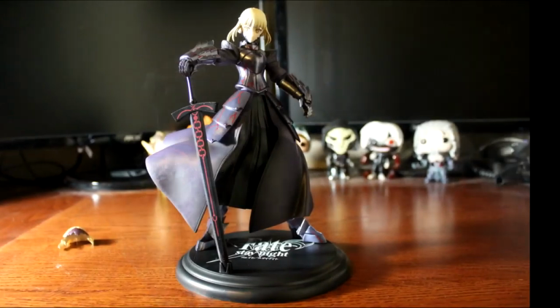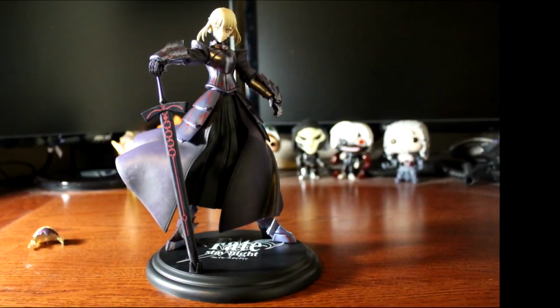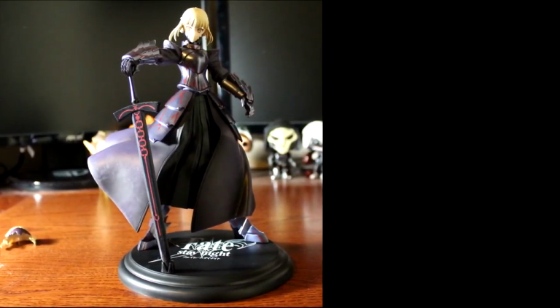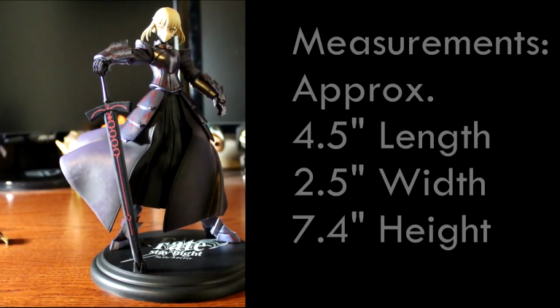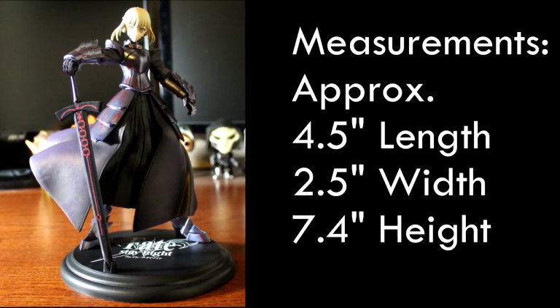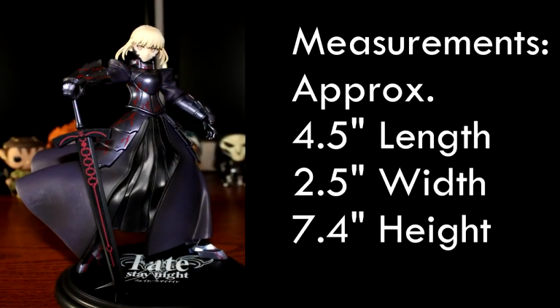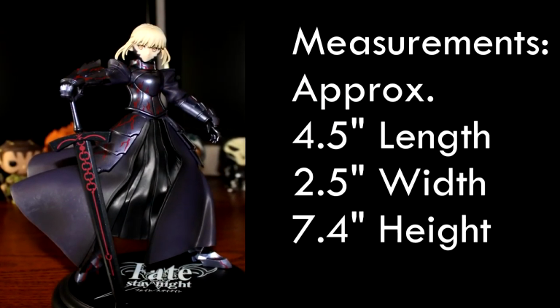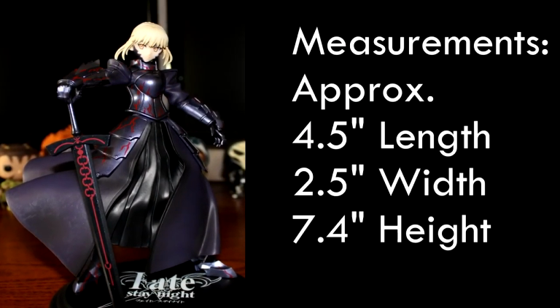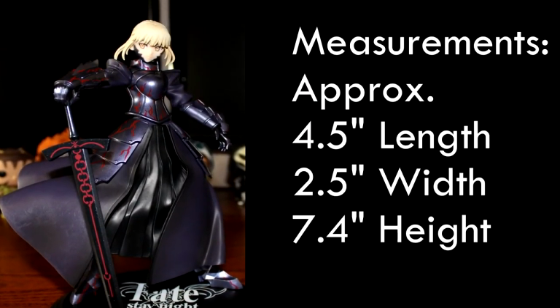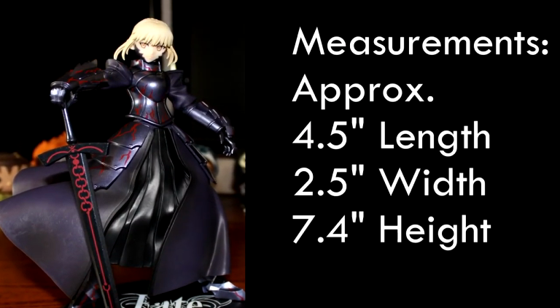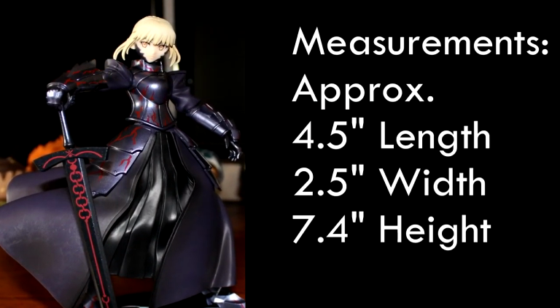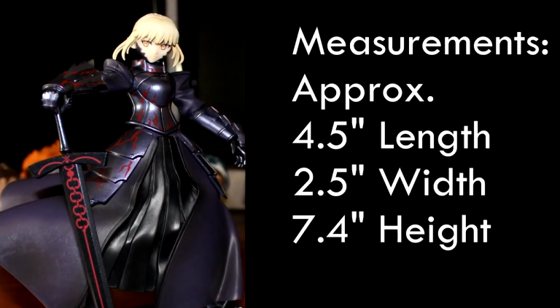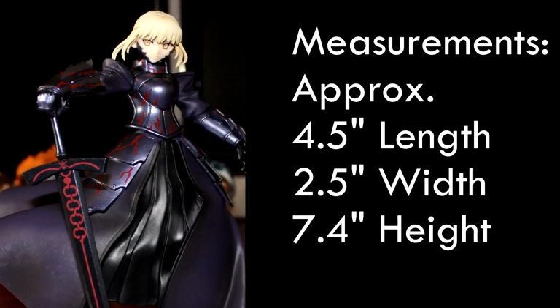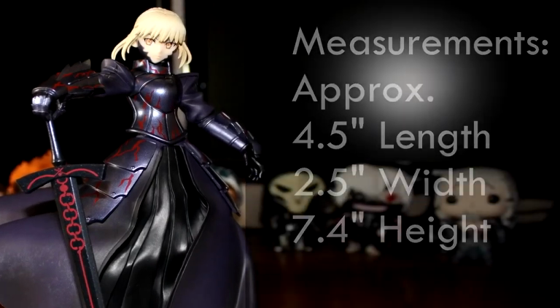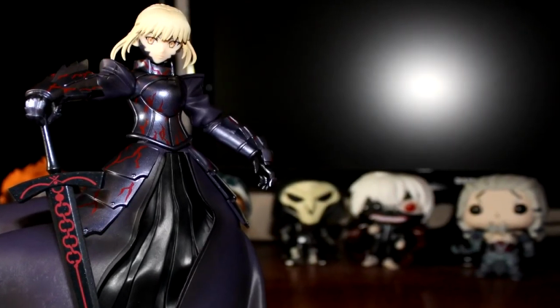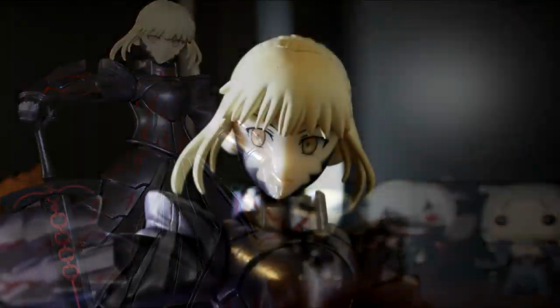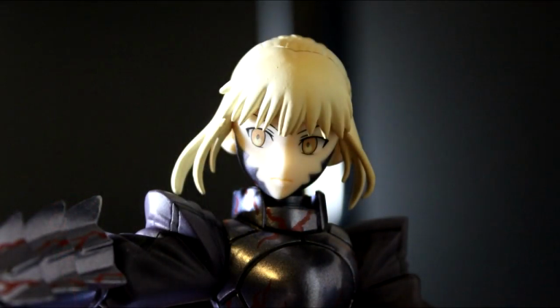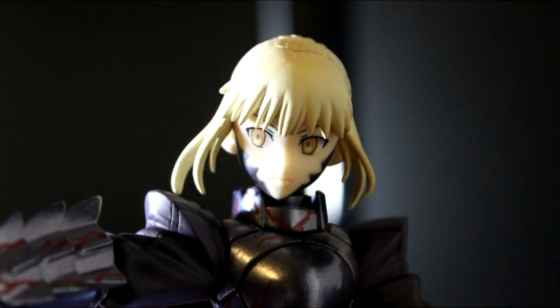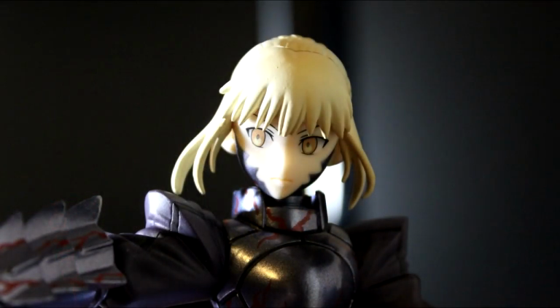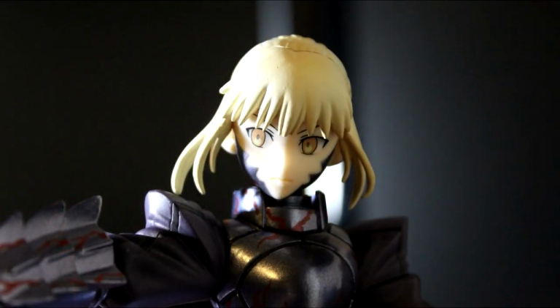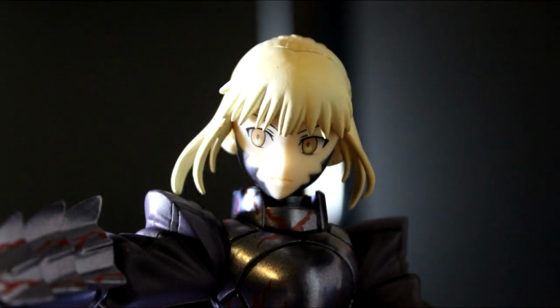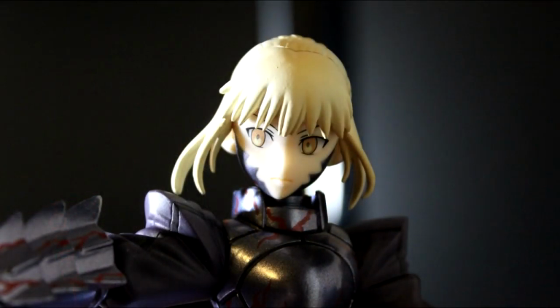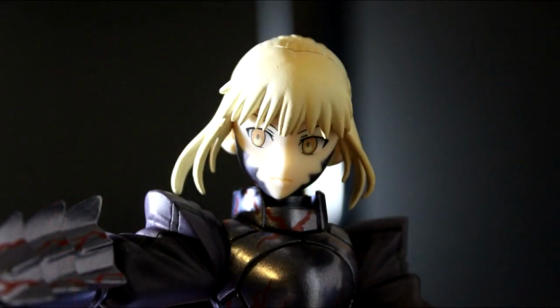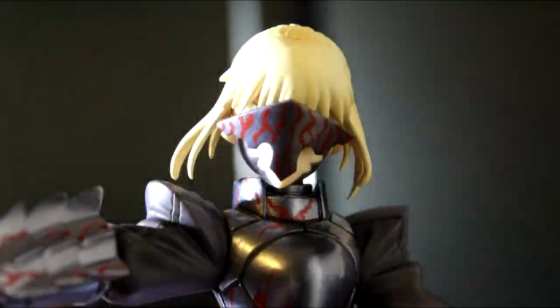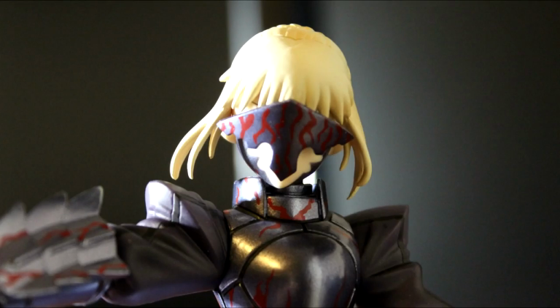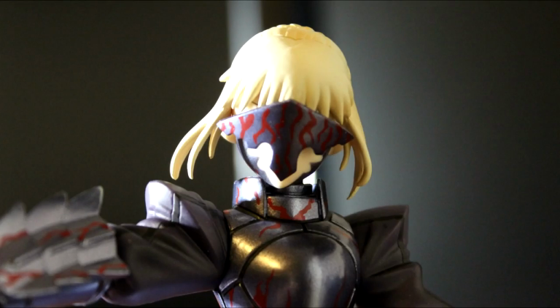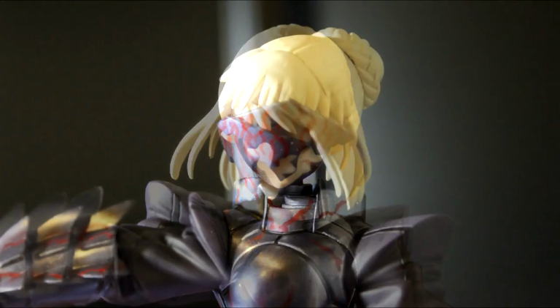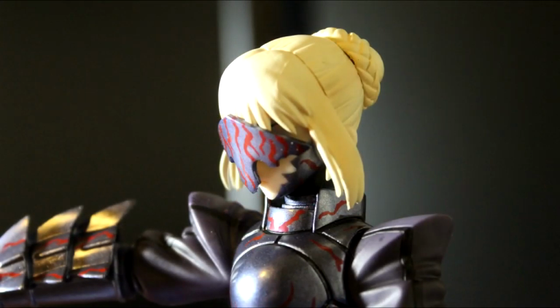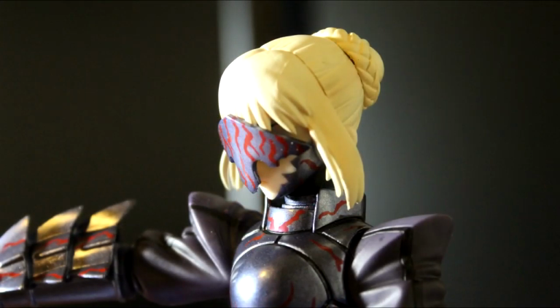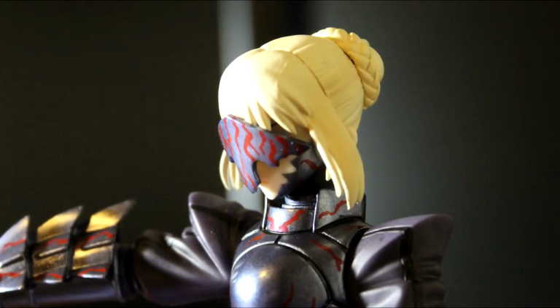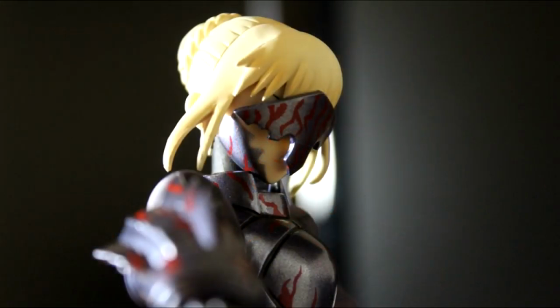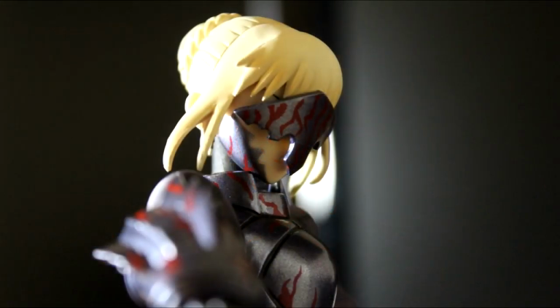The Saber Ultra figure measures at 4.5 inches long, 2.5 inches wide, and 7.4 inches high. The figure's facial features are a stern expression with yellow eyes. While the face shield covers up her face, the shield is painted with red marking patterns.